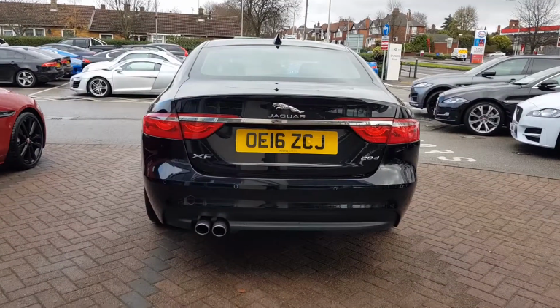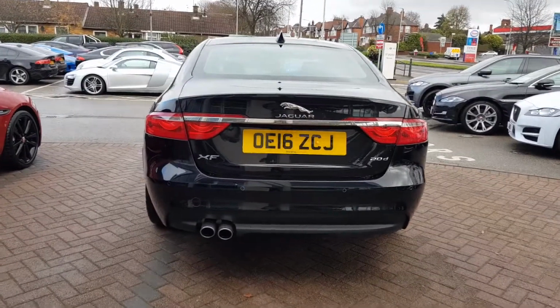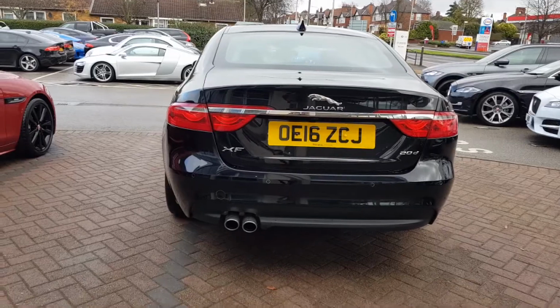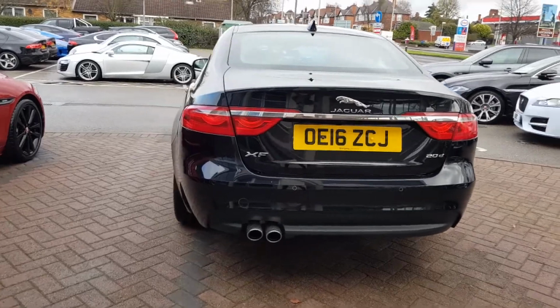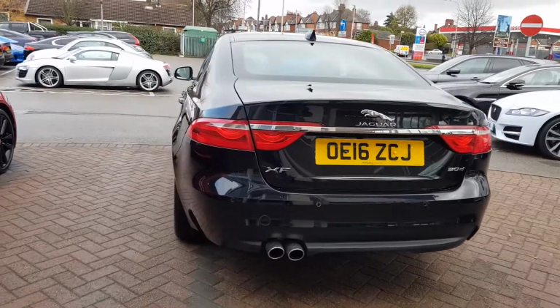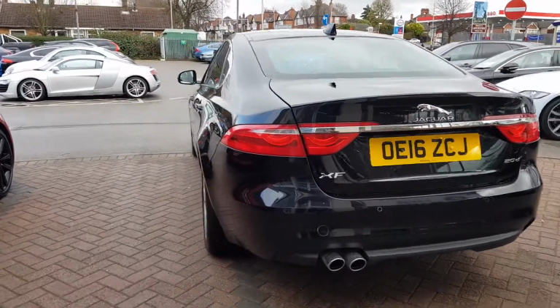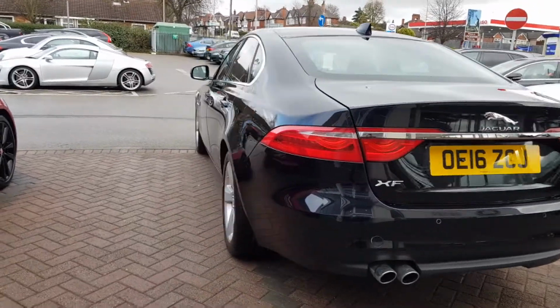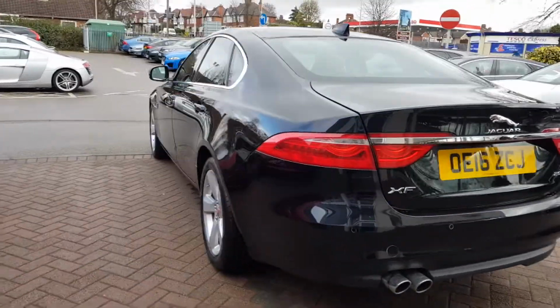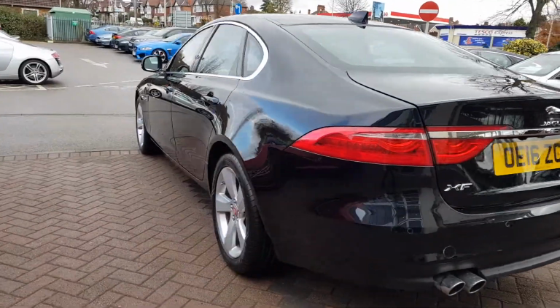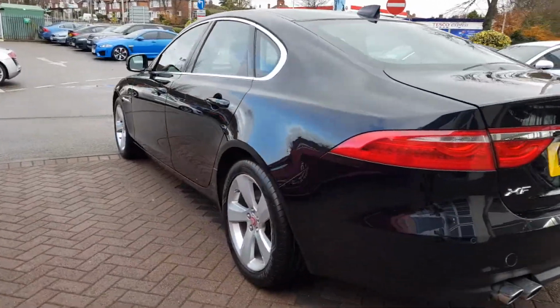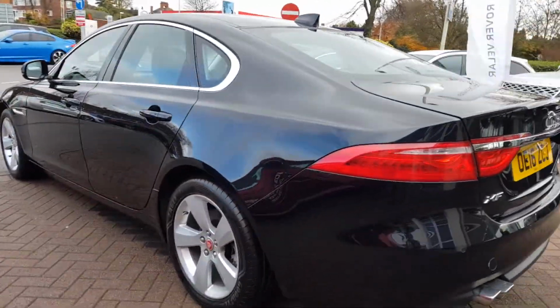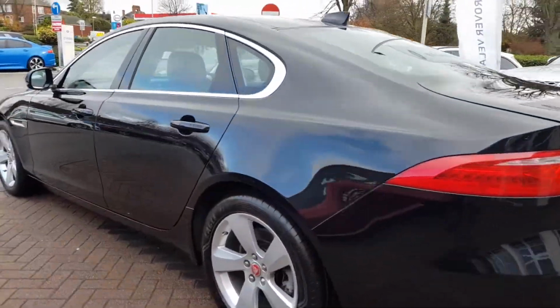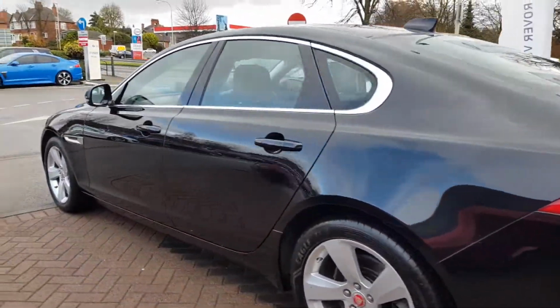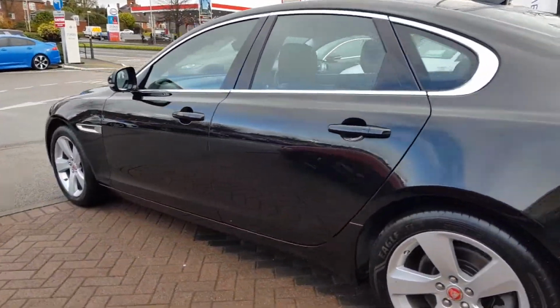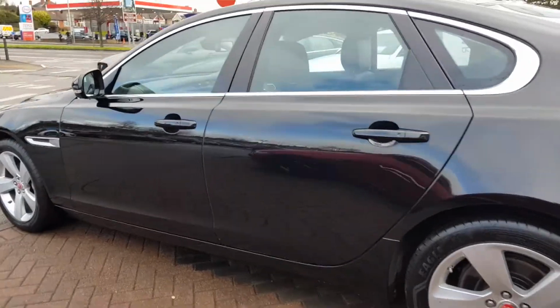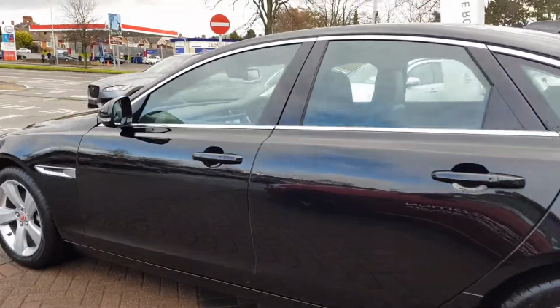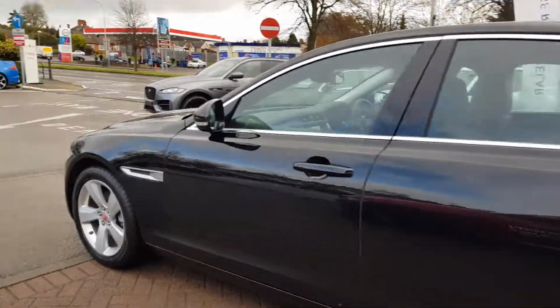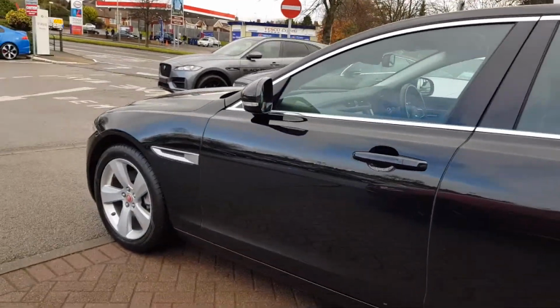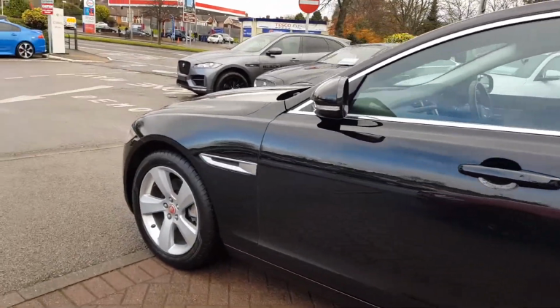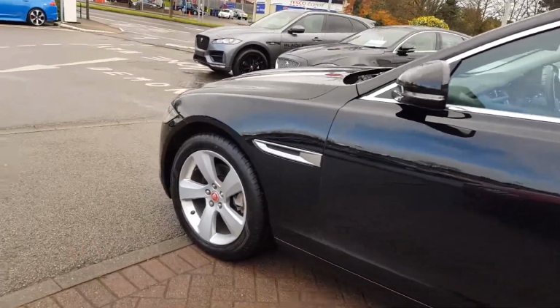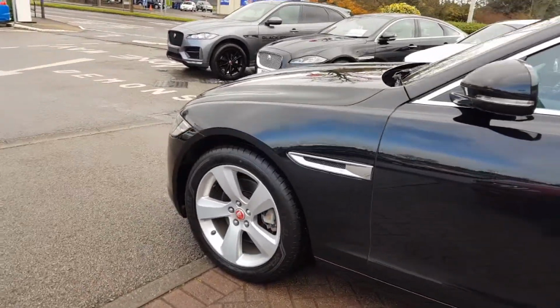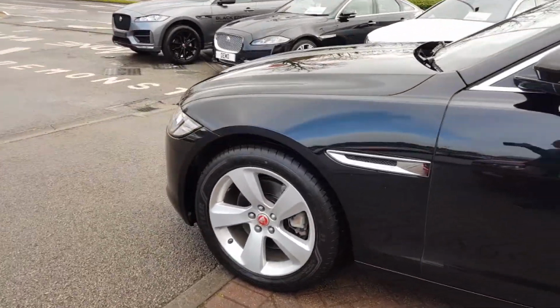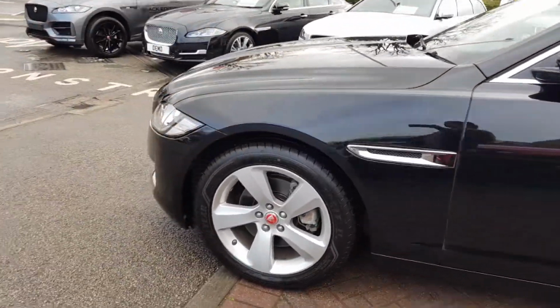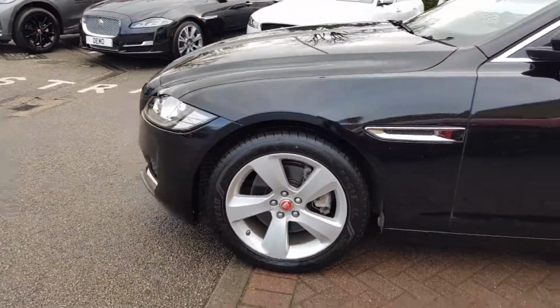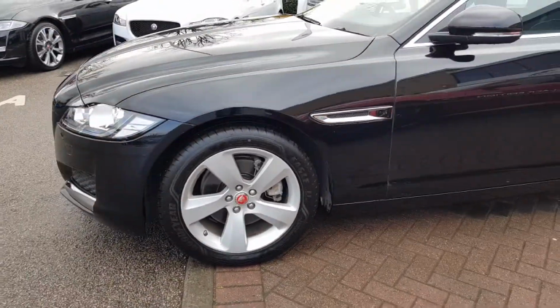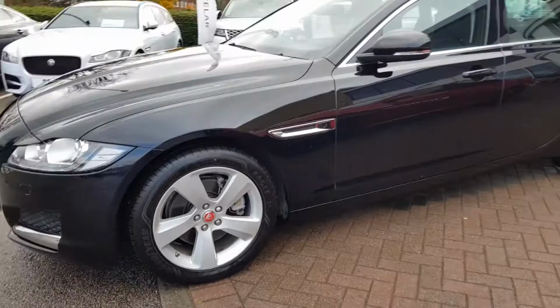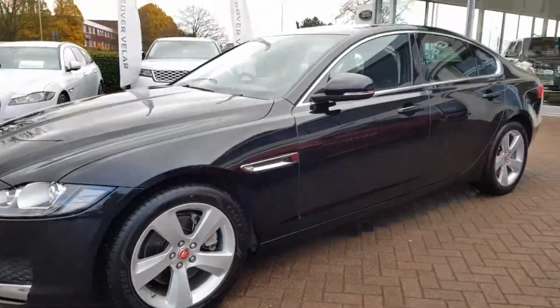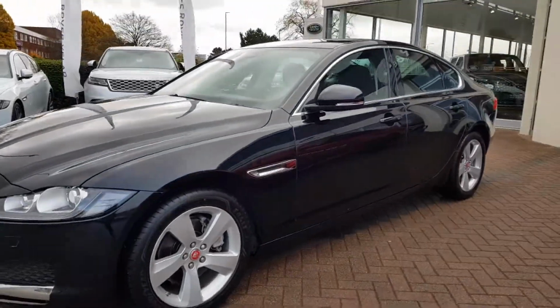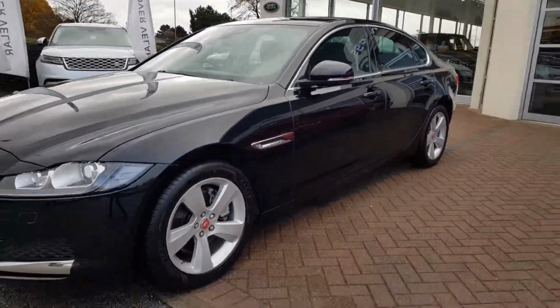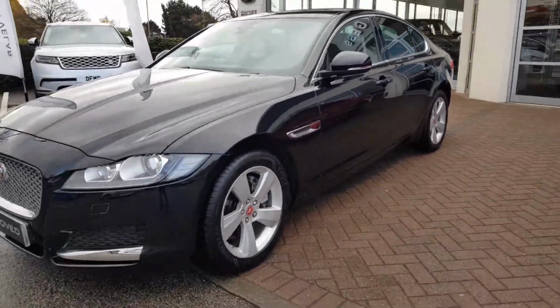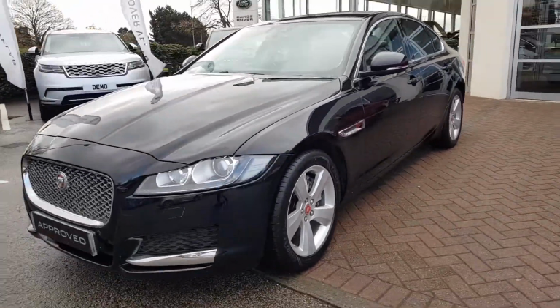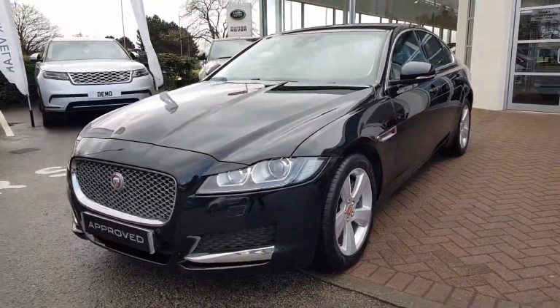At its heart beats Jaguar's brilliant 180 PS 2.0 i4 diesel engine, propelling it from a standing start to 60 miles per hour in 7.7 seconds, whilst returning an average of over 65 miles per gallon.